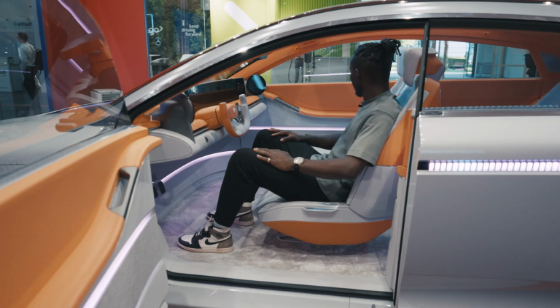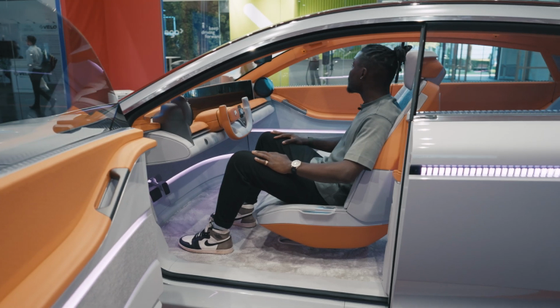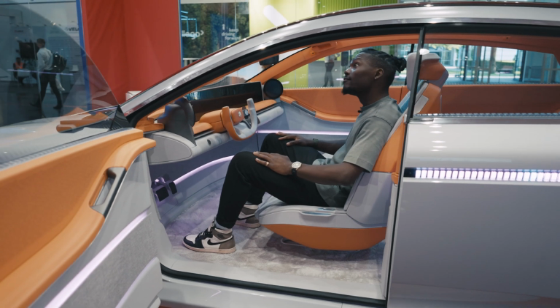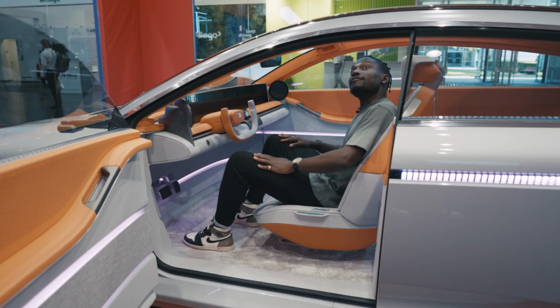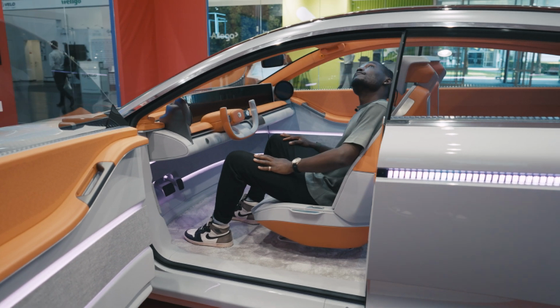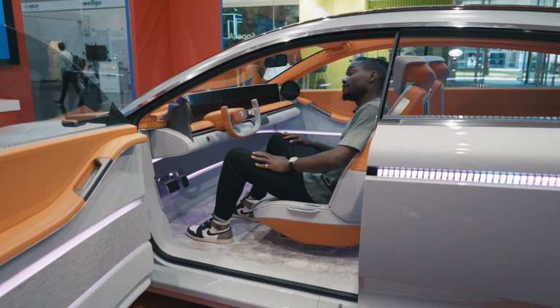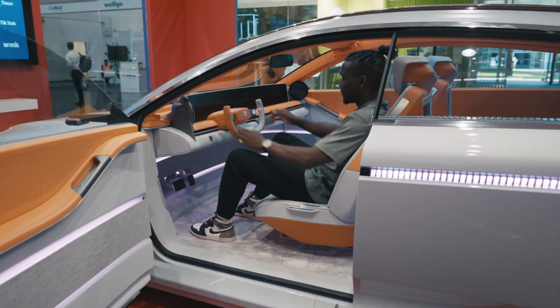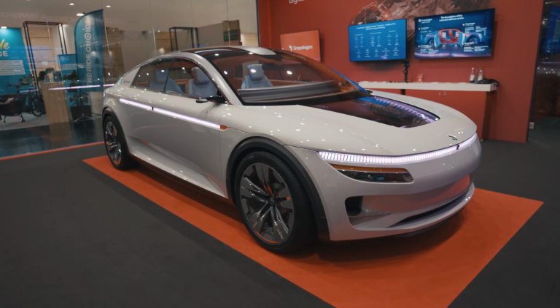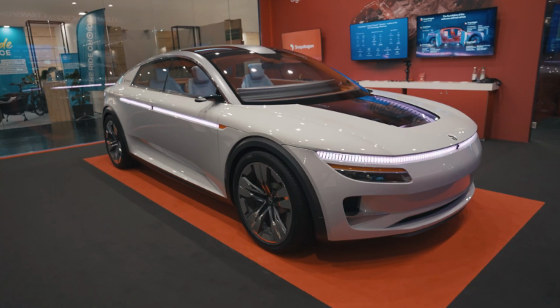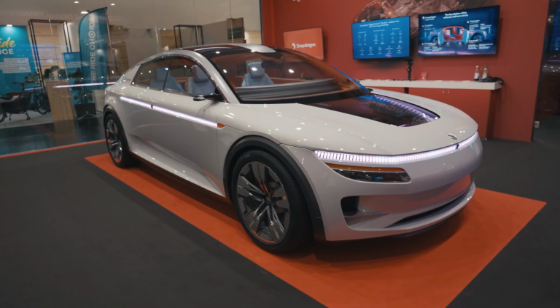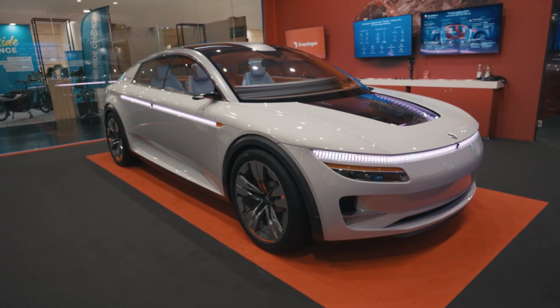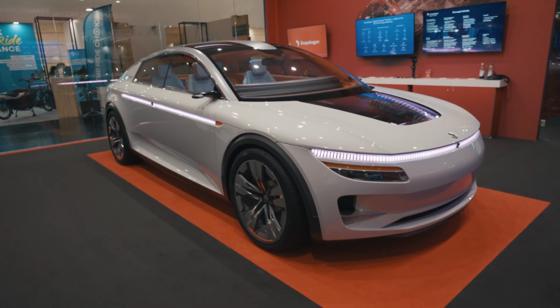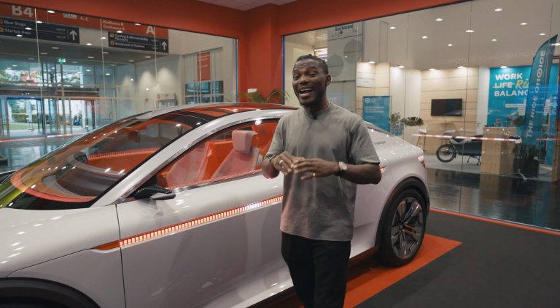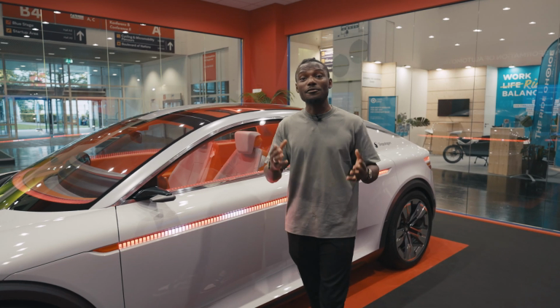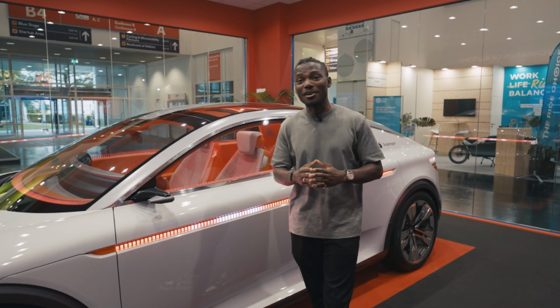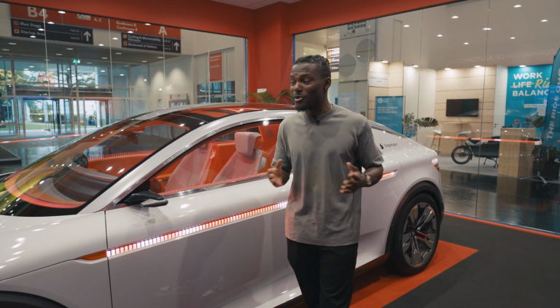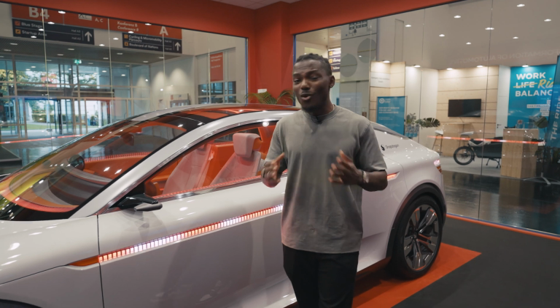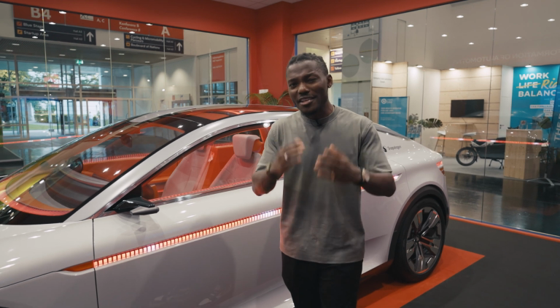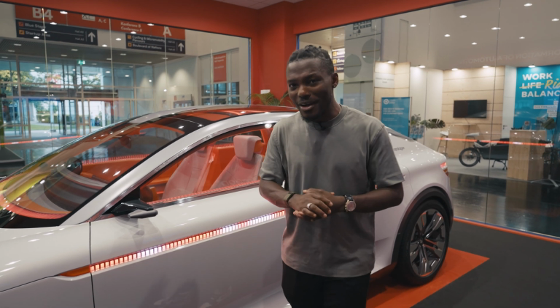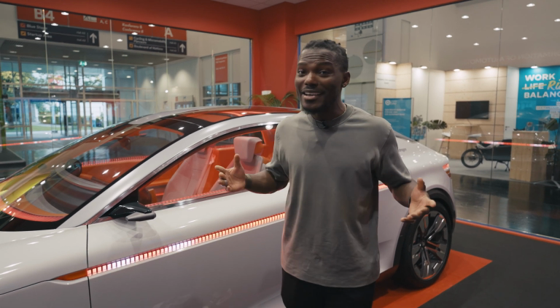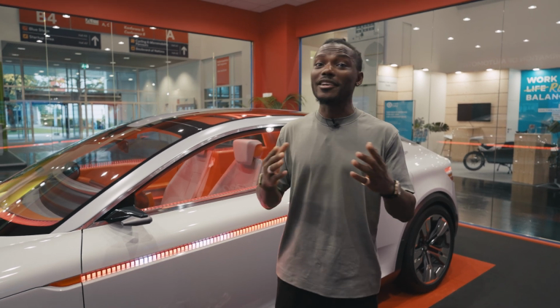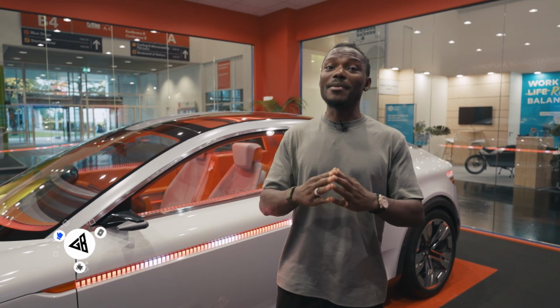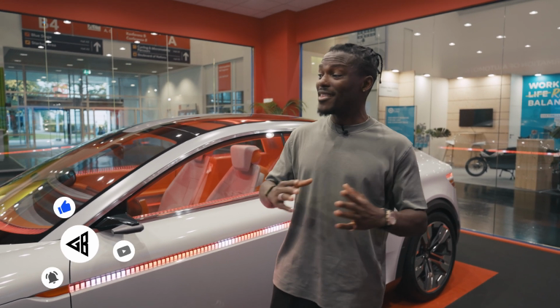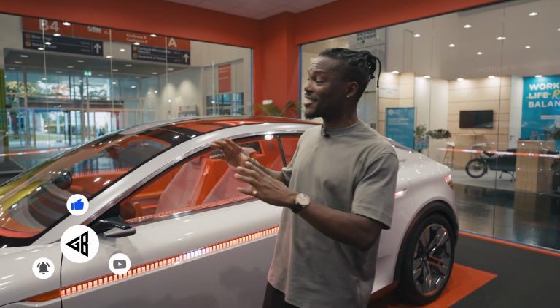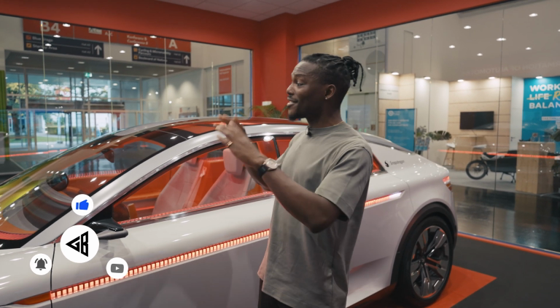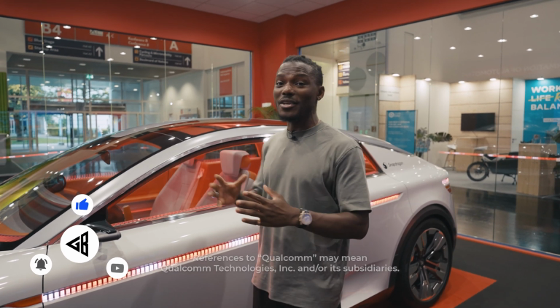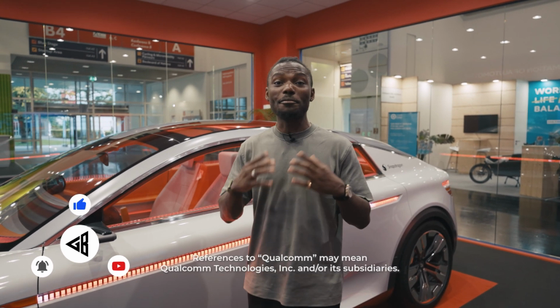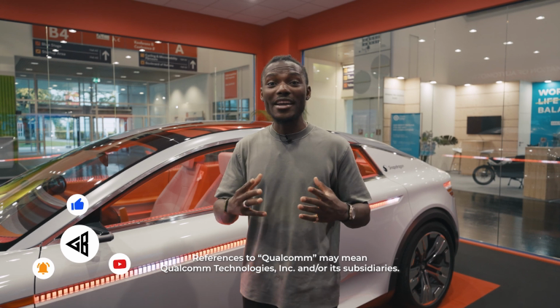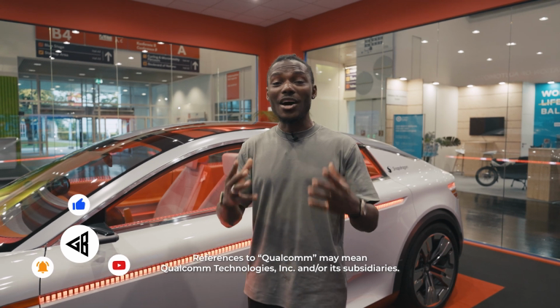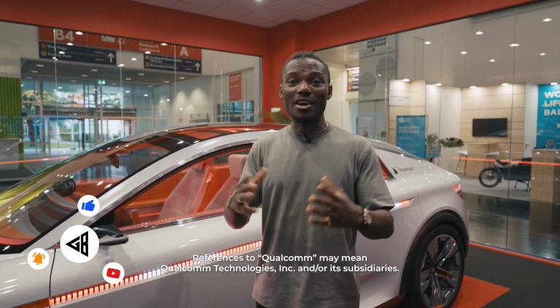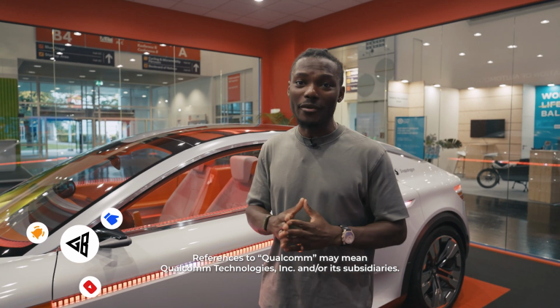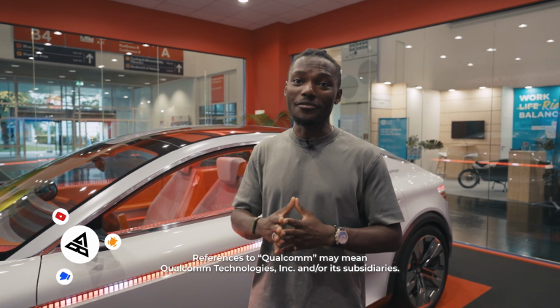So as you can see, the future is bright and exciting when it comes to the Snapdragon digital chassis concept vehicle and the platform itself. I'm particularly excited about the fact that this as a whole is going to improve and enhance my driving experience in the future.